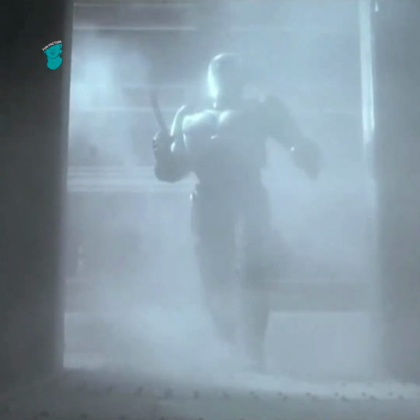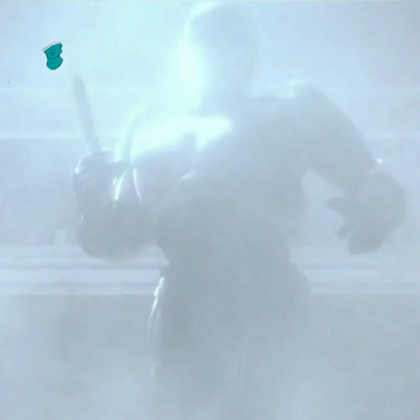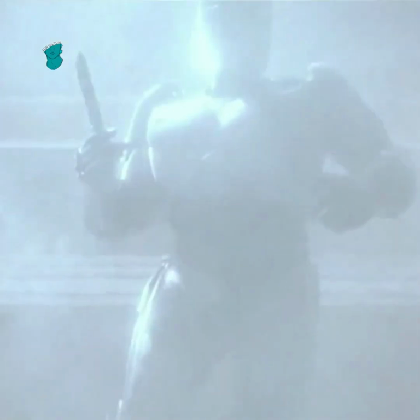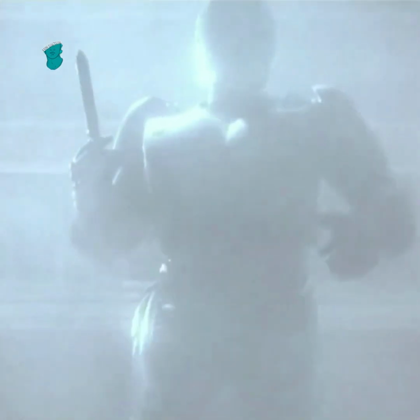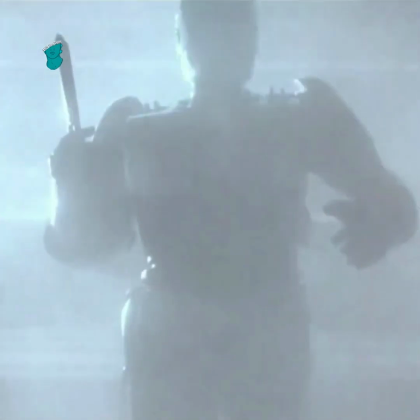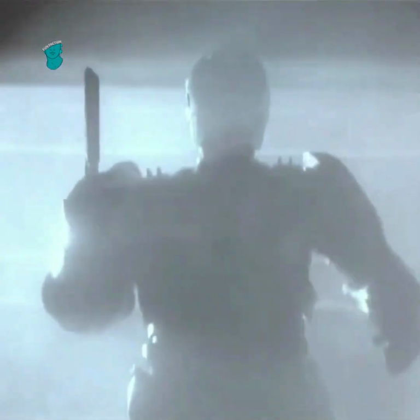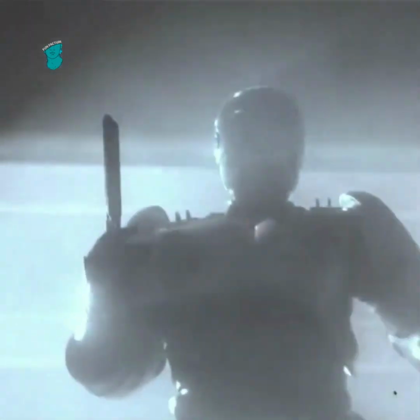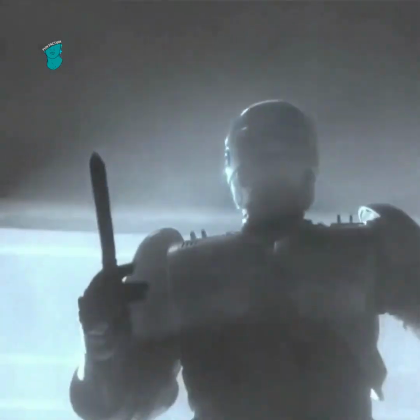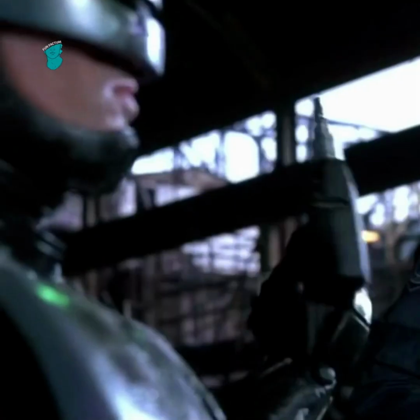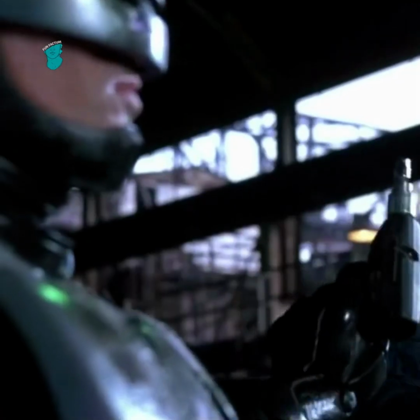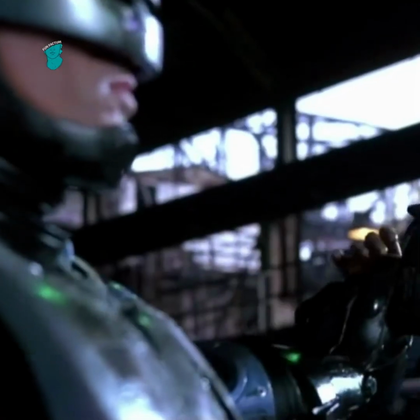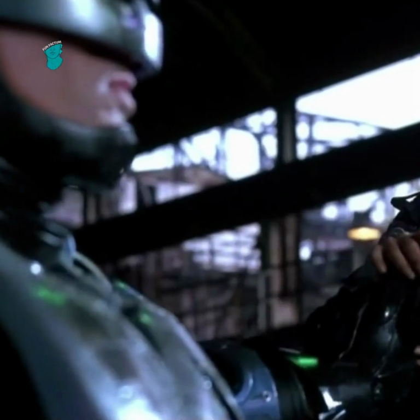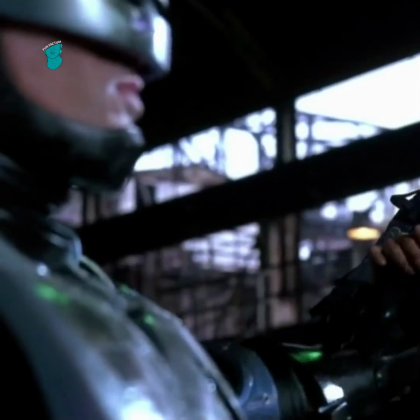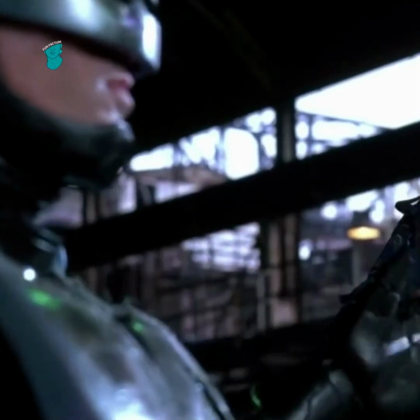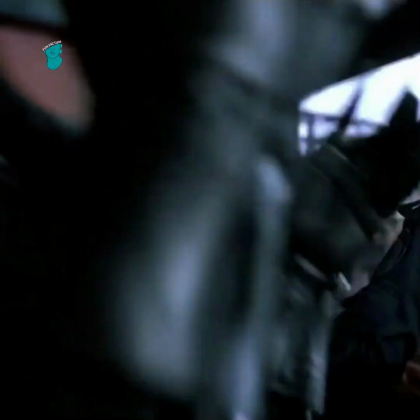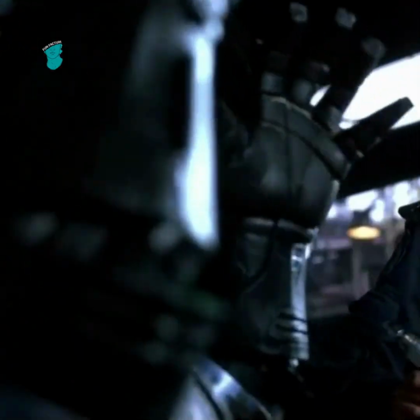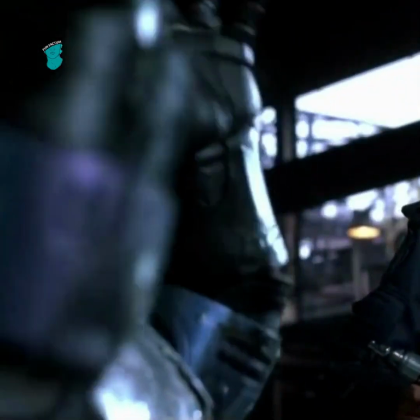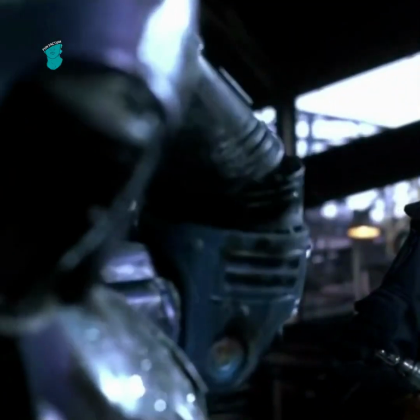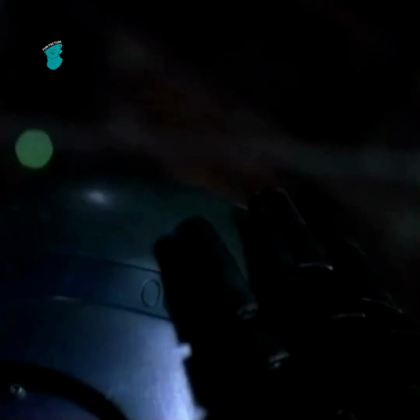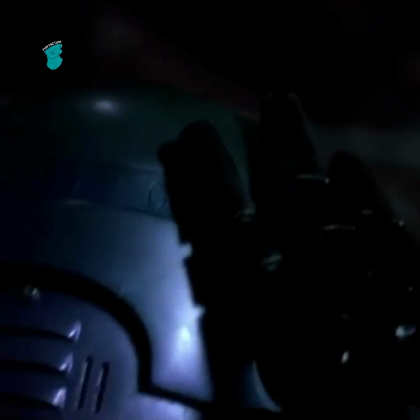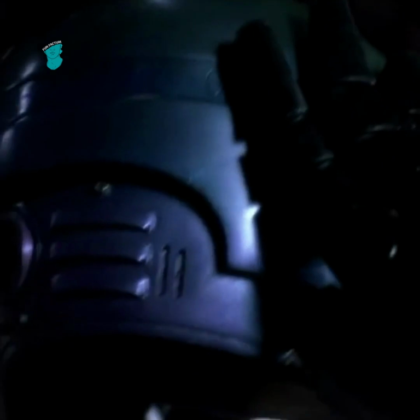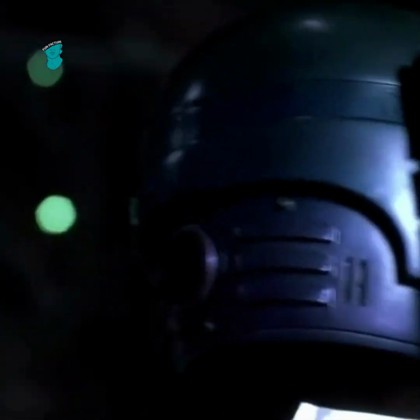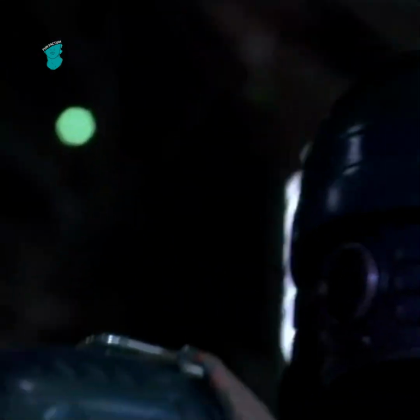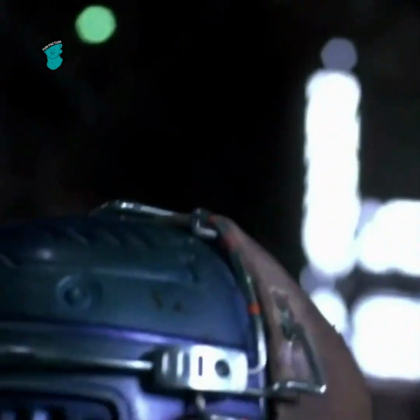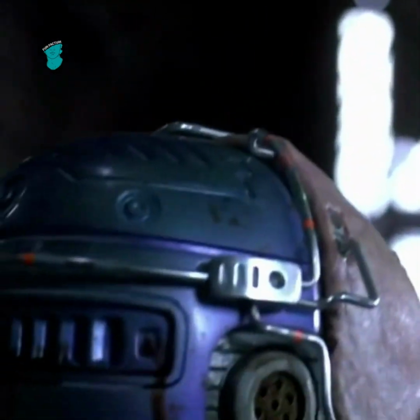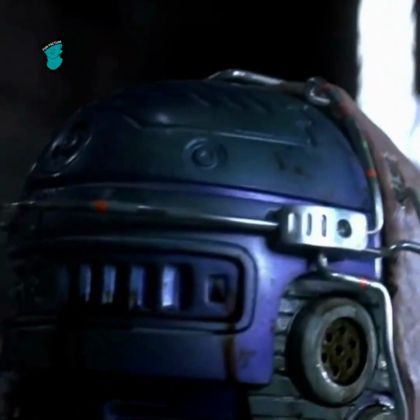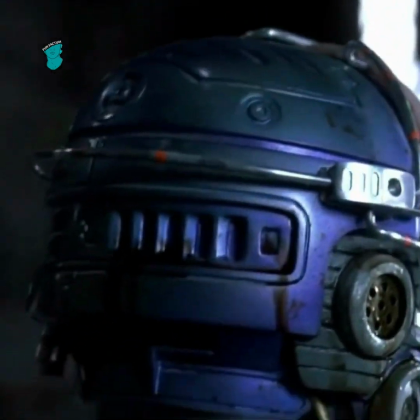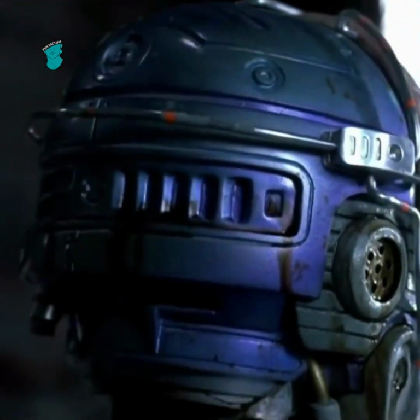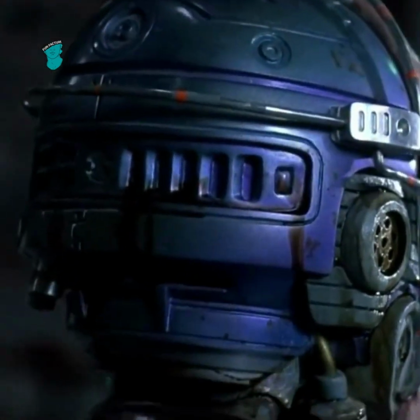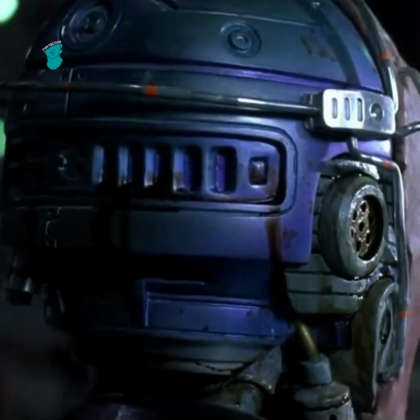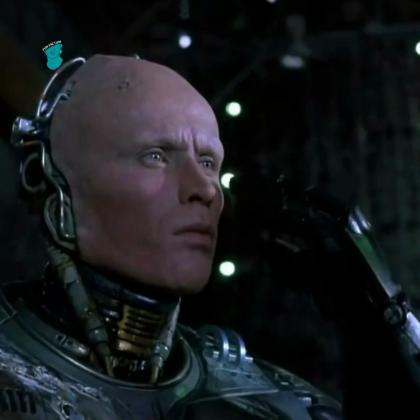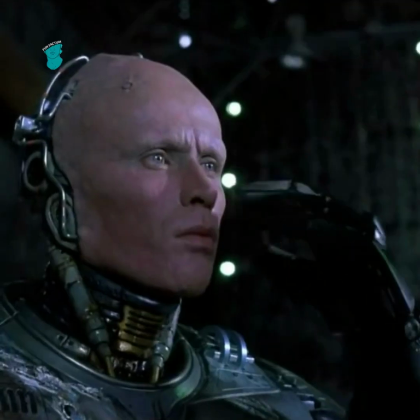Did you notice this mistake in Robocop? Just before Robocop removes his helmet, he is wearing a piece that covers his neck and chin. When he actually removes his helmet, the armor is gone.